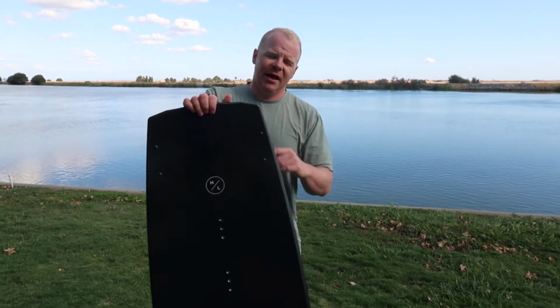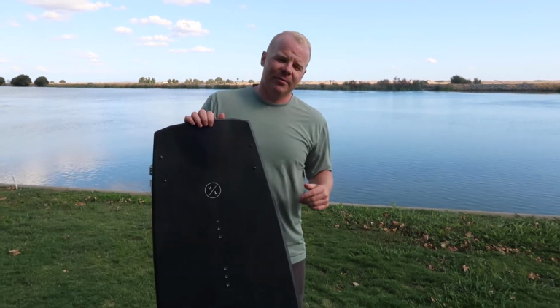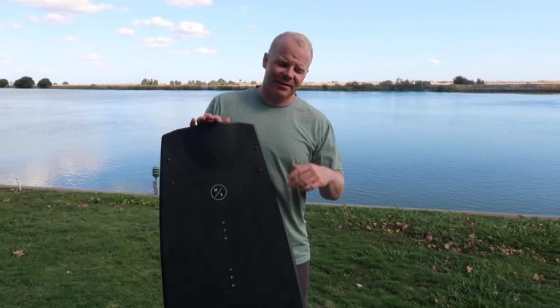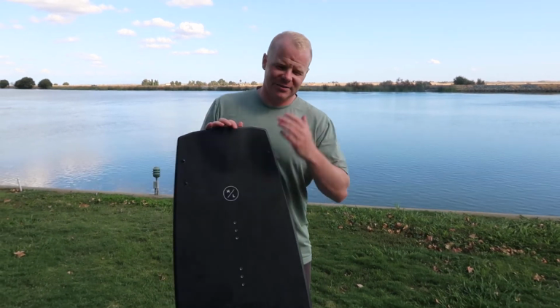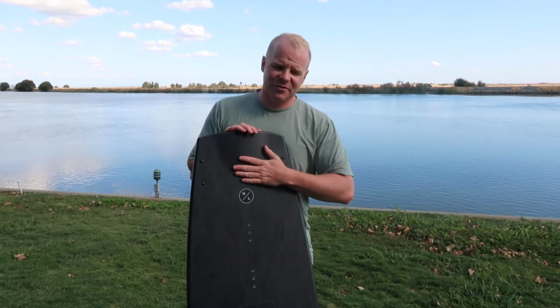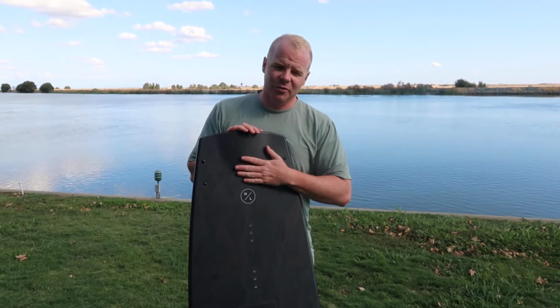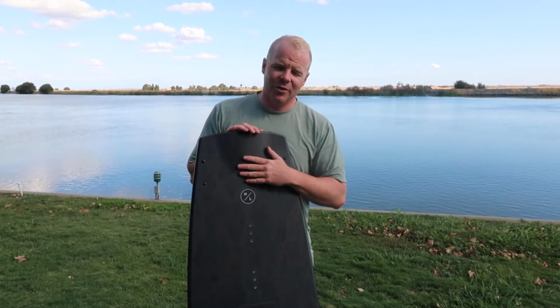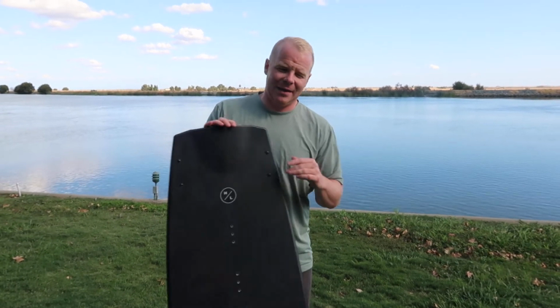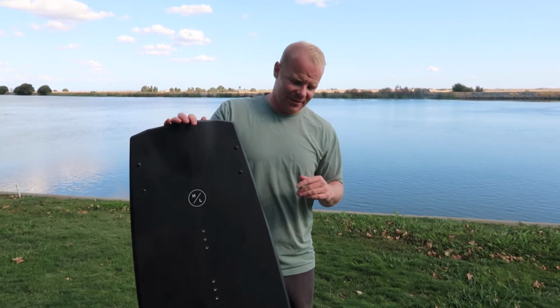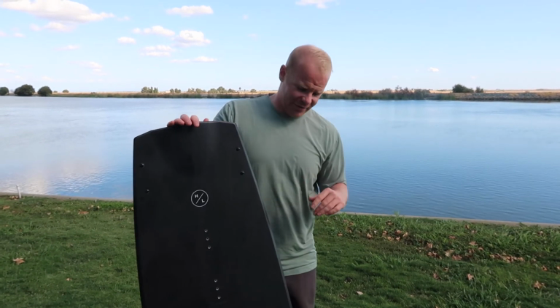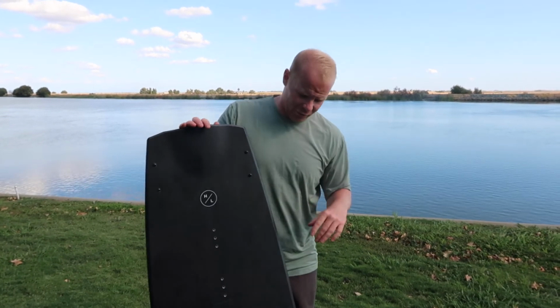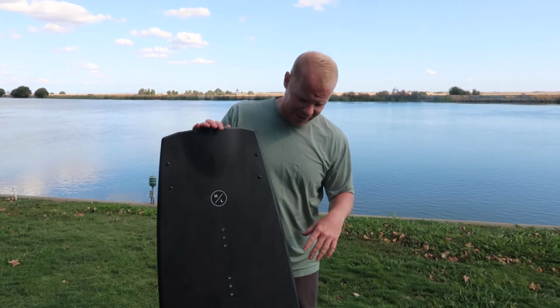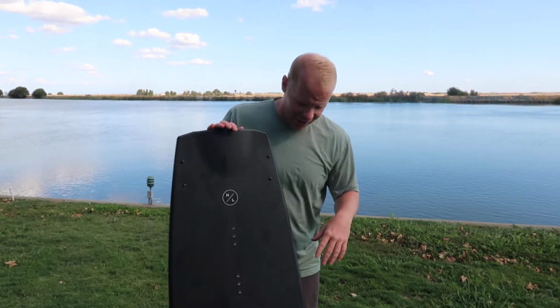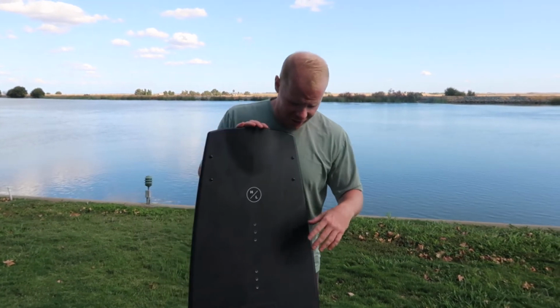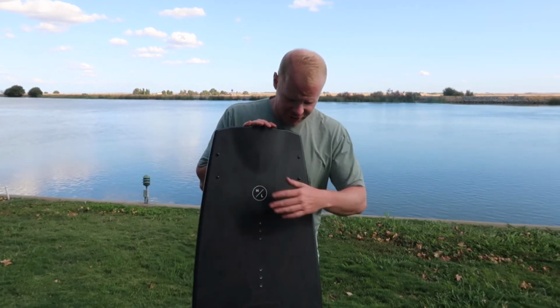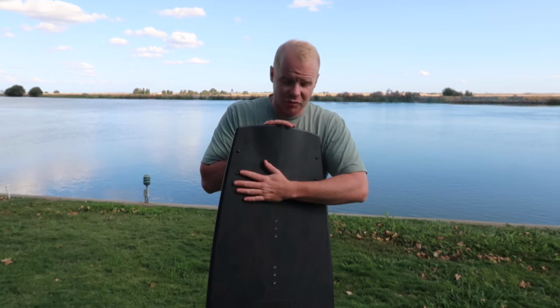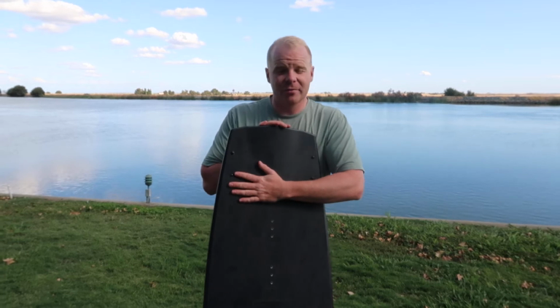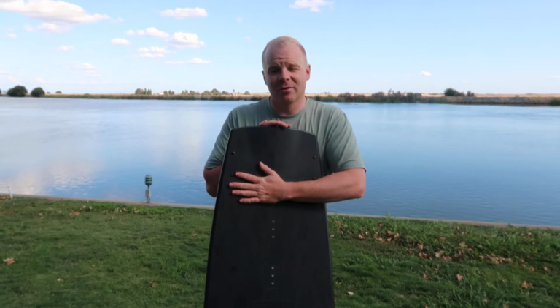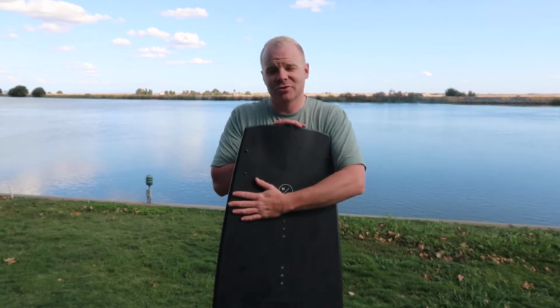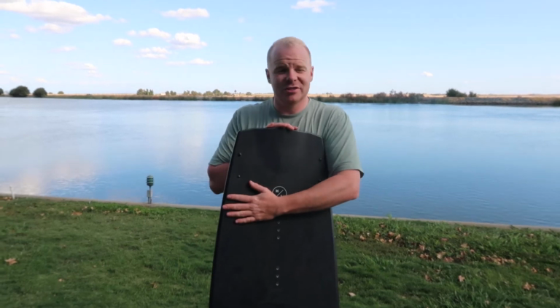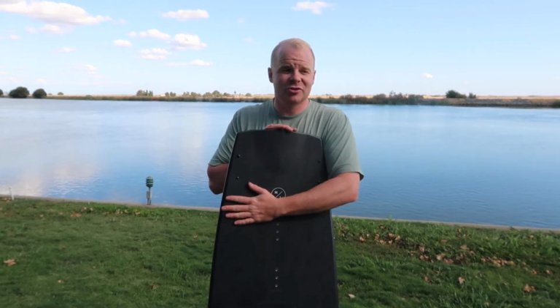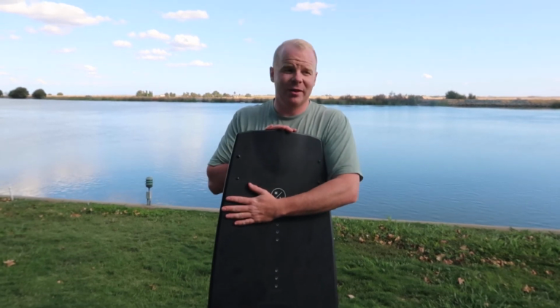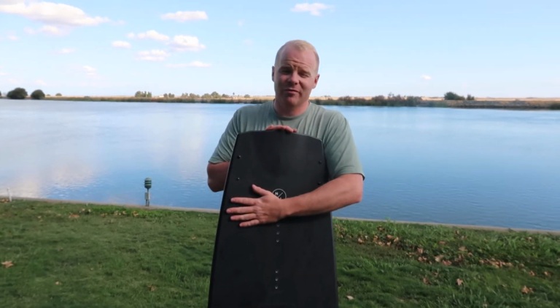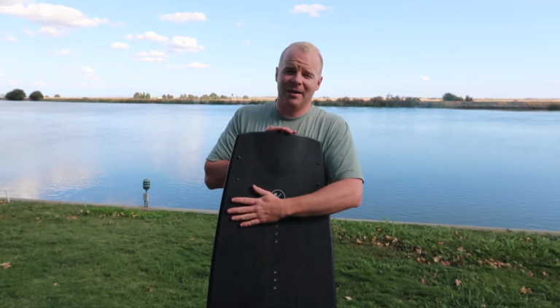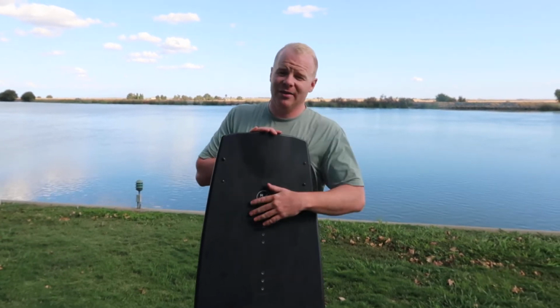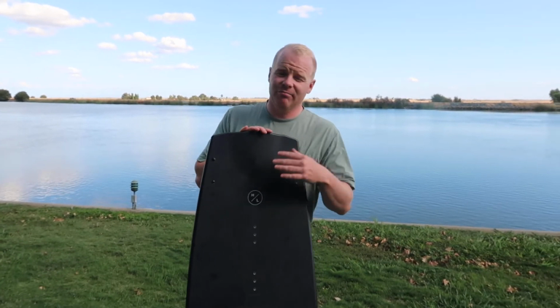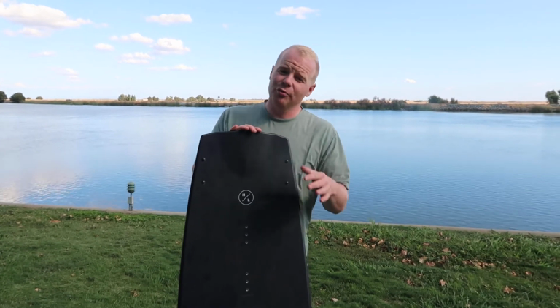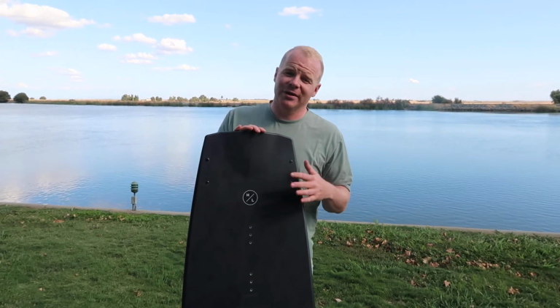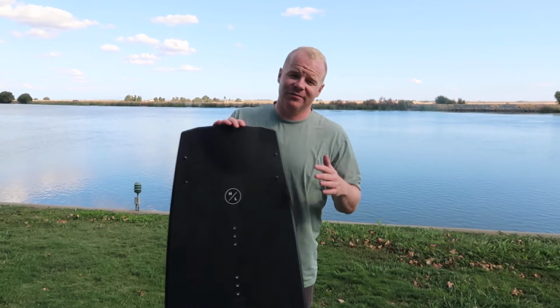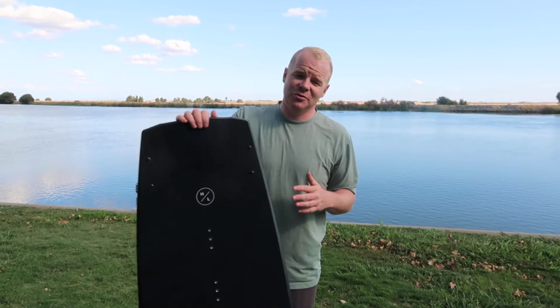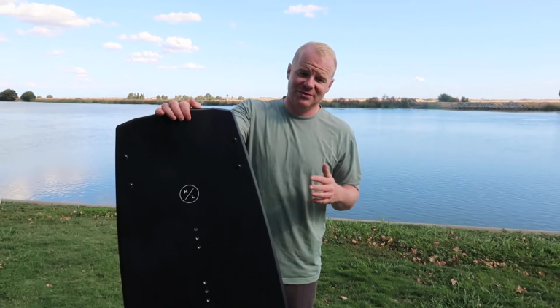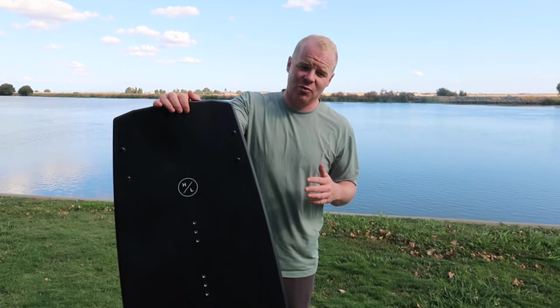Hey everybody, this is Mitch from BoardCo. I am here giving you a rundown on Trevor Maurer's new signature wakeboard from Hyperlite, the Blueprint for 2020.